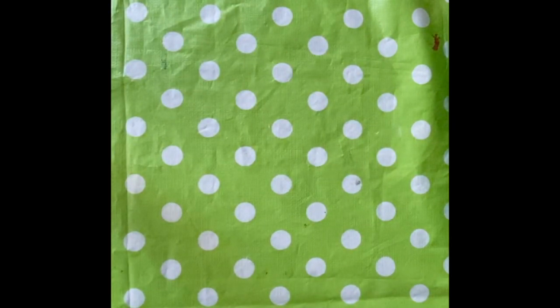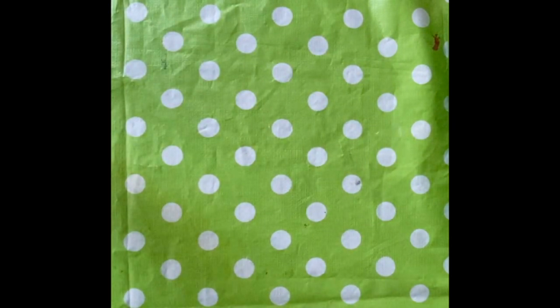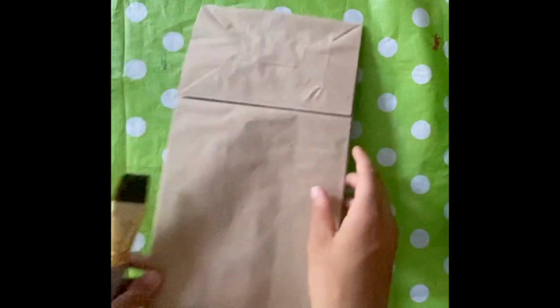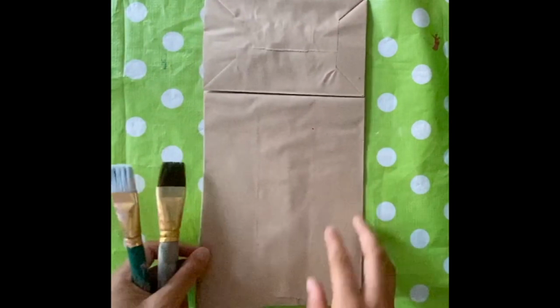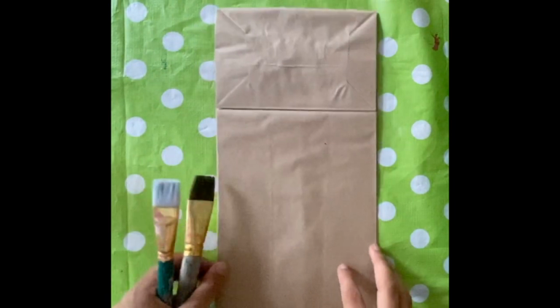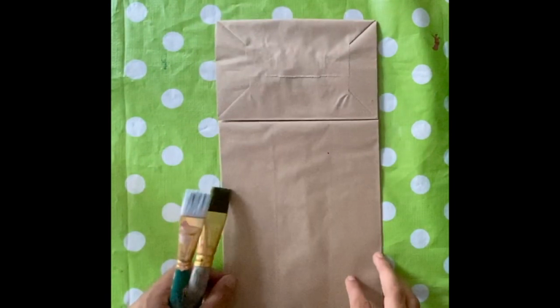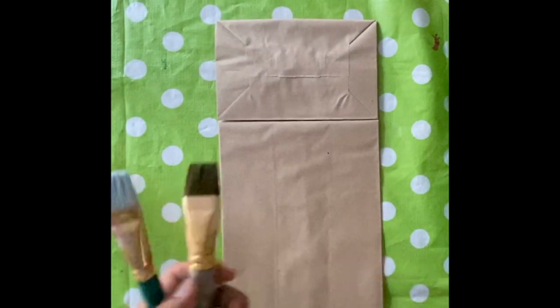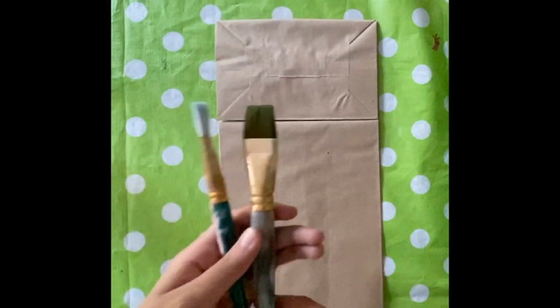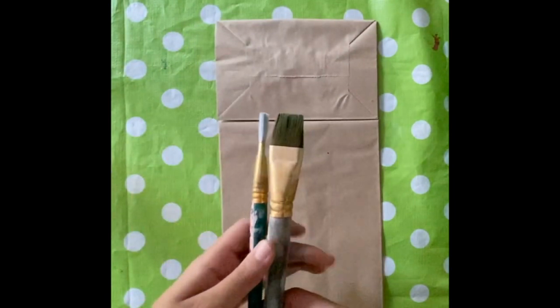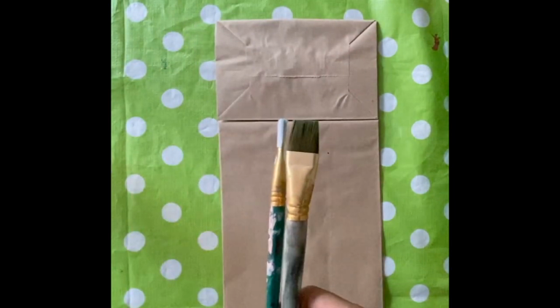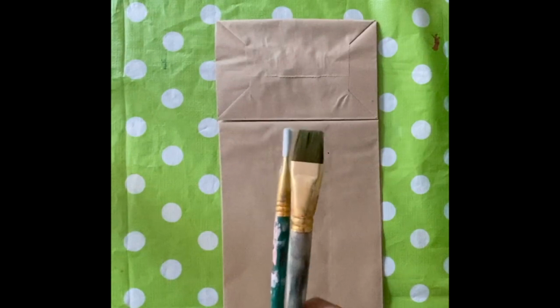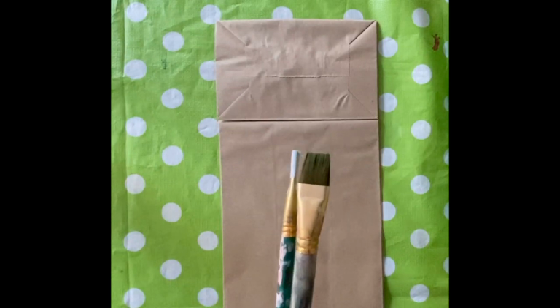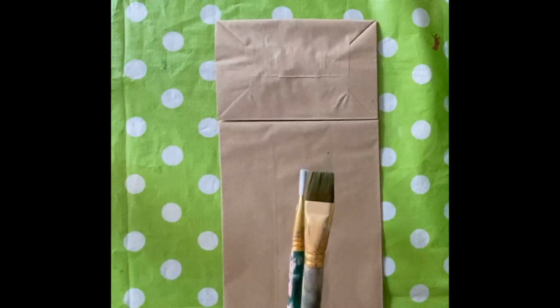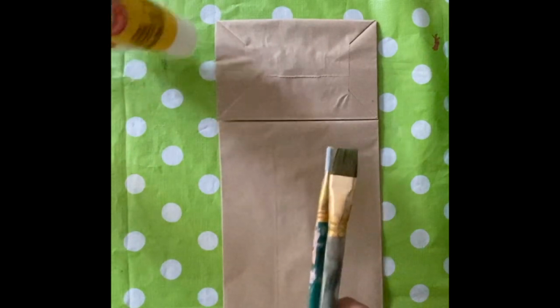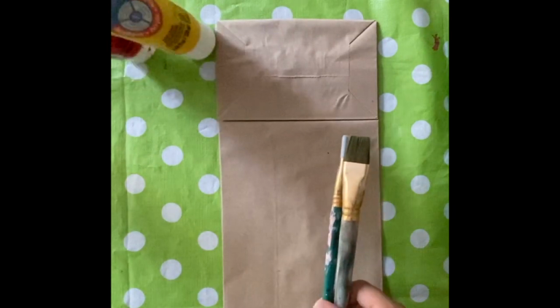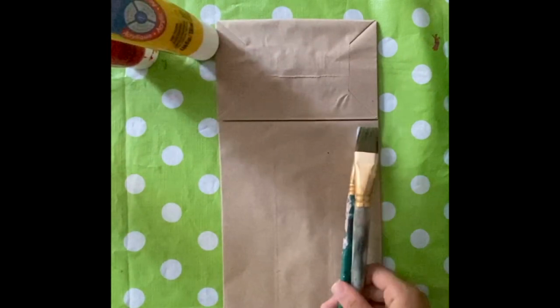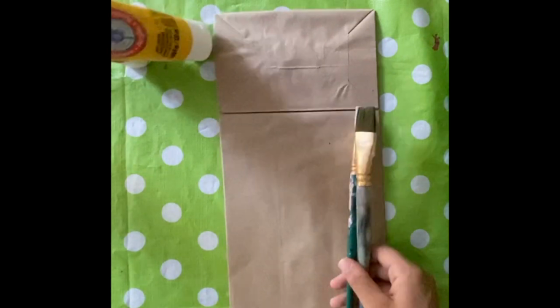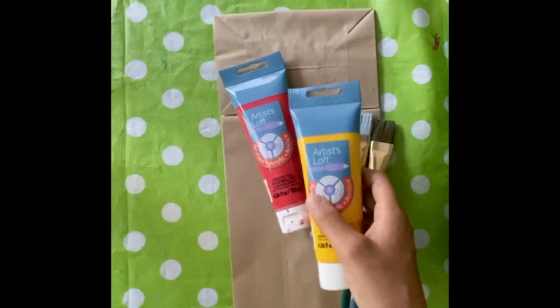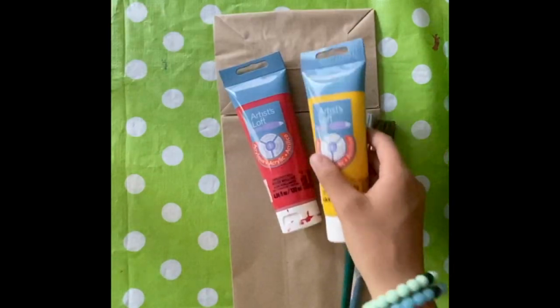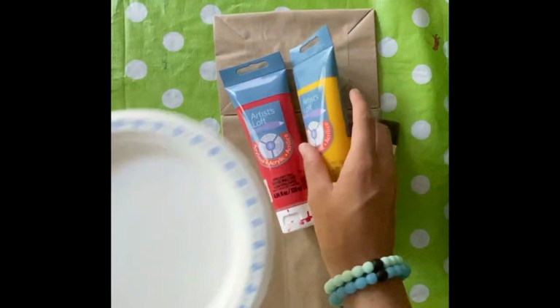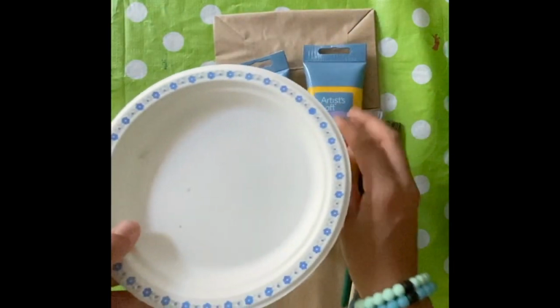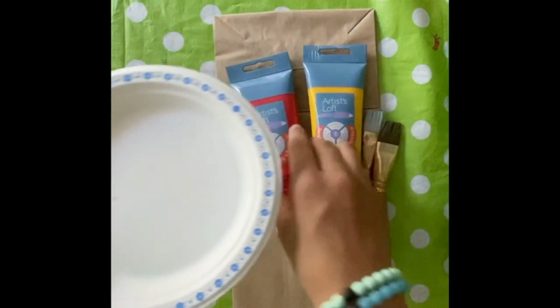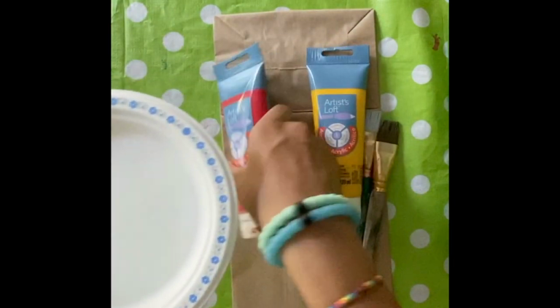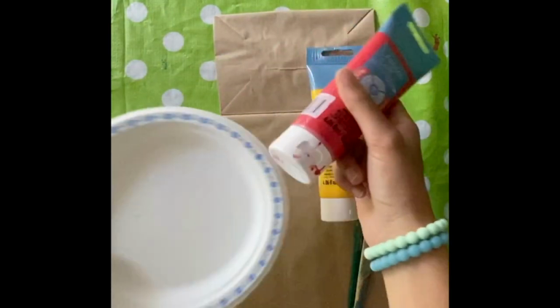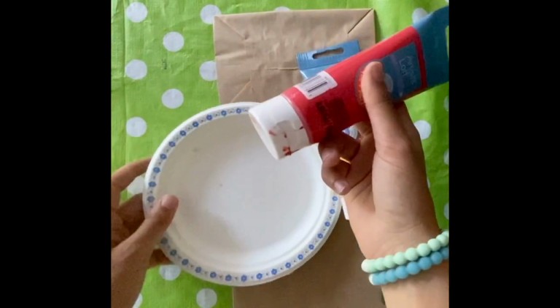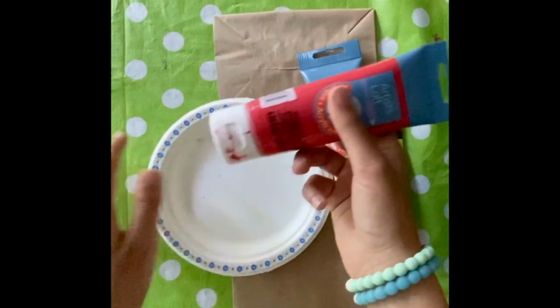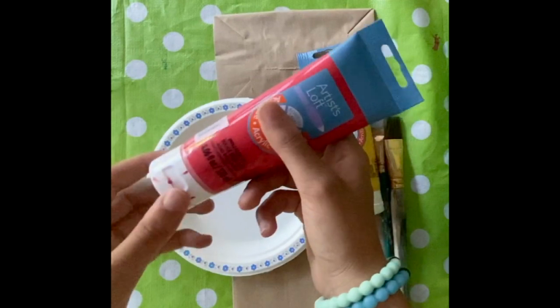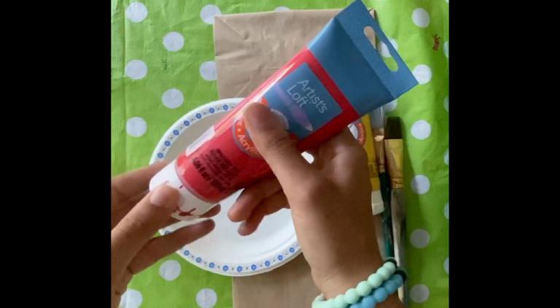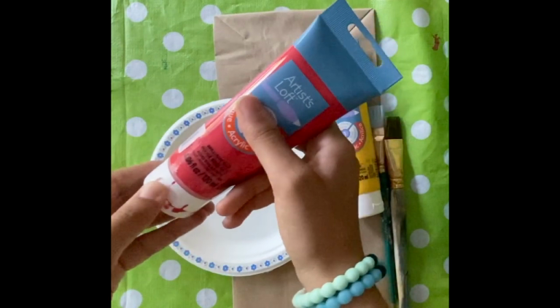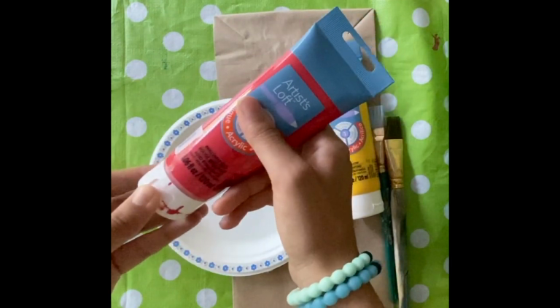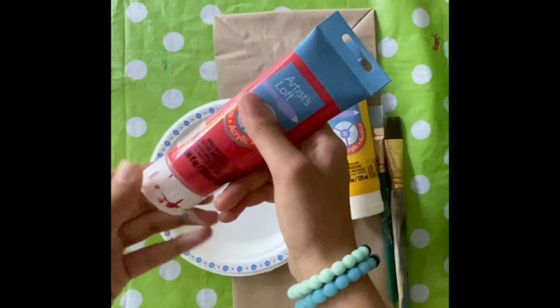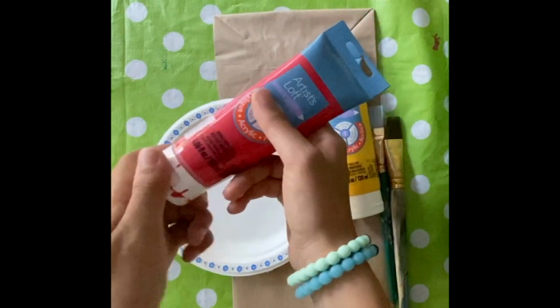First, grab your paper bag, paint brushes, and your paint. Then grab your paper plate and start to put the paint on.